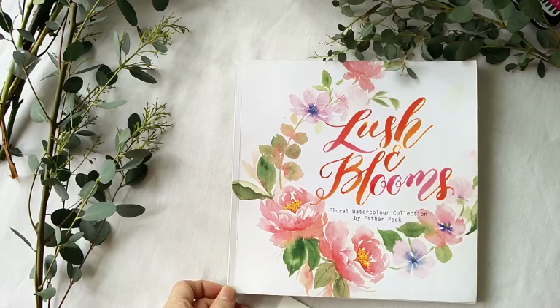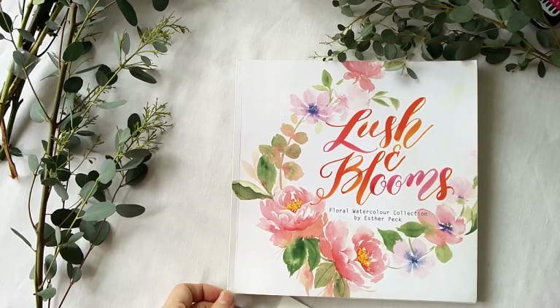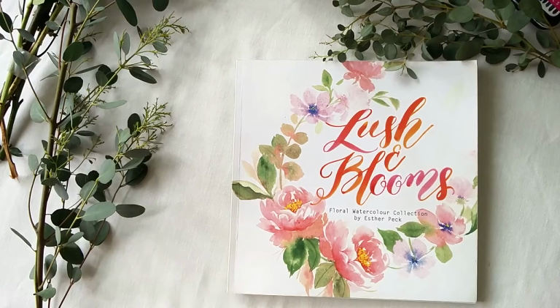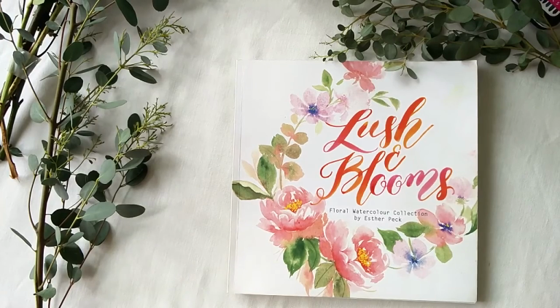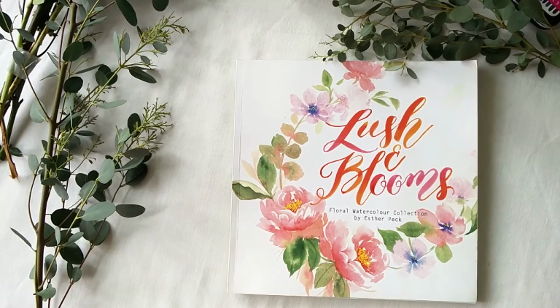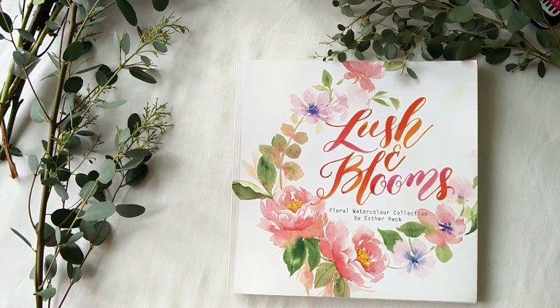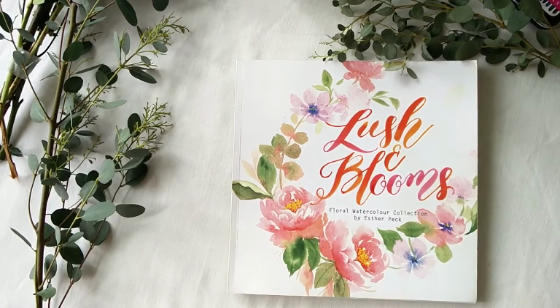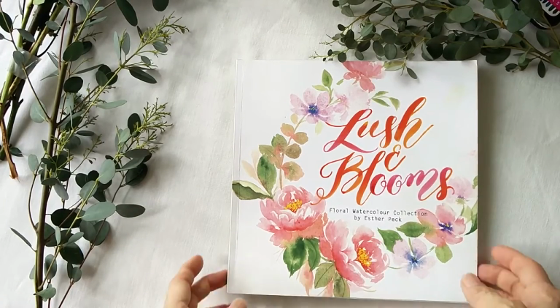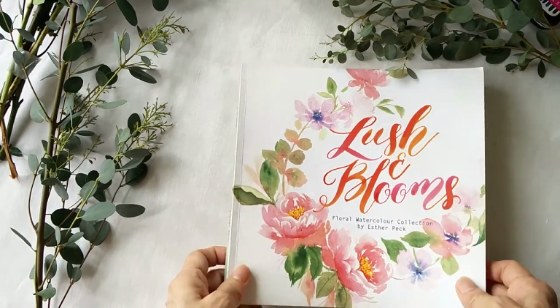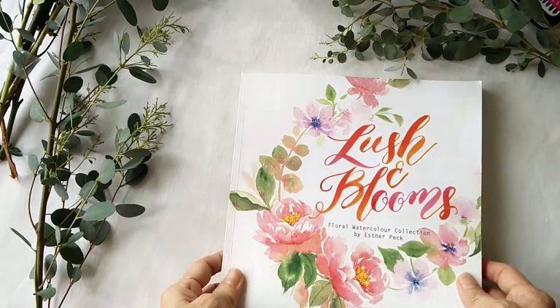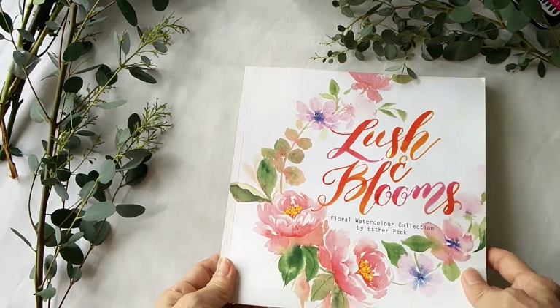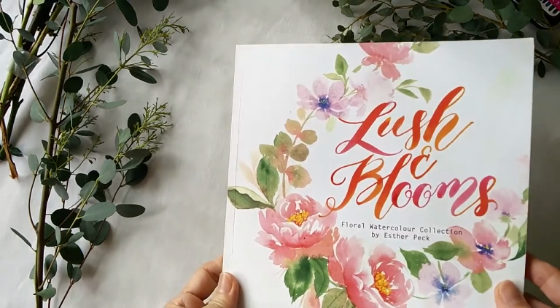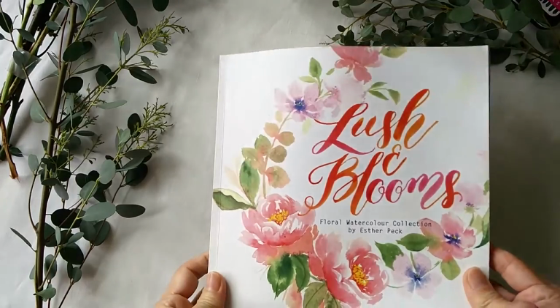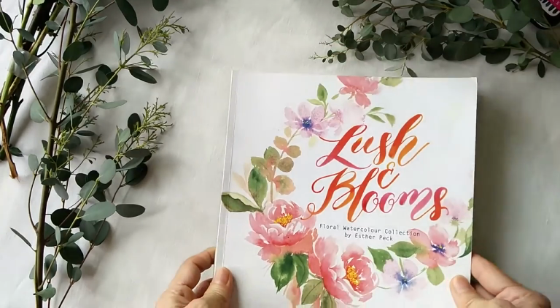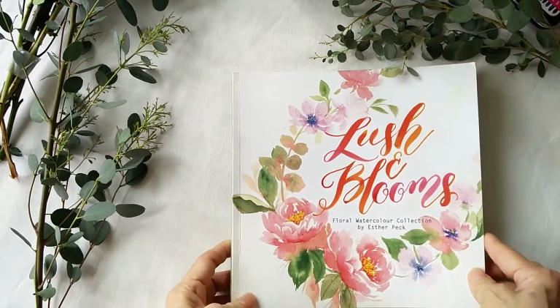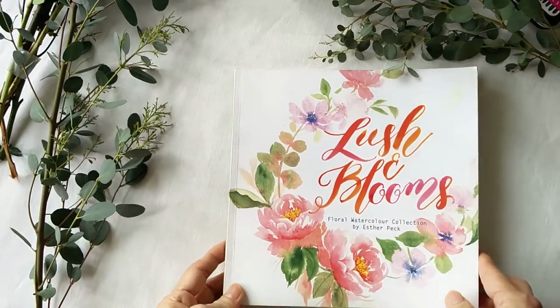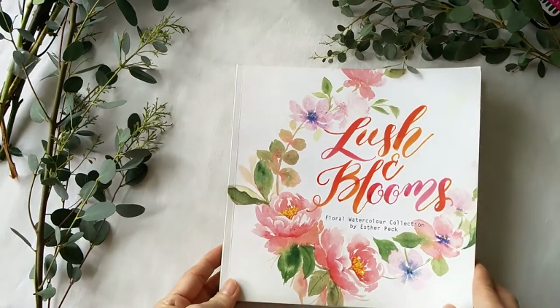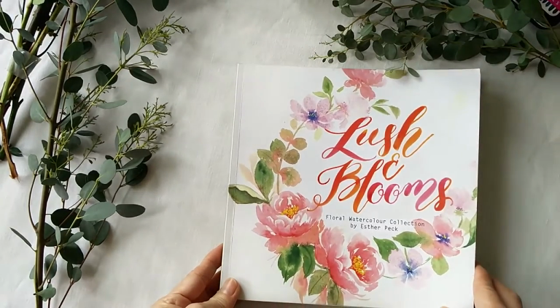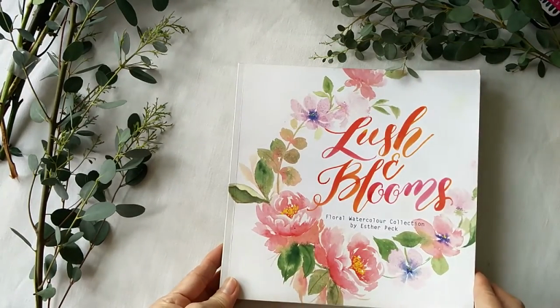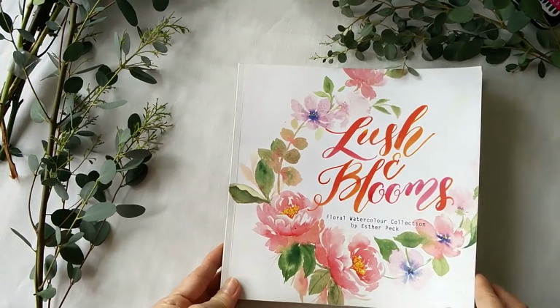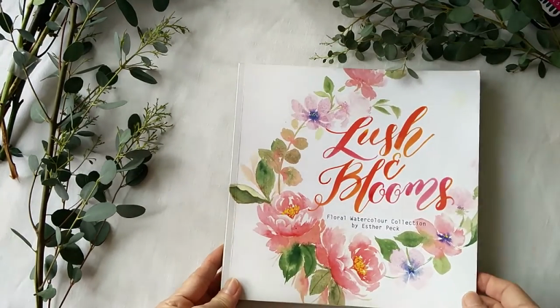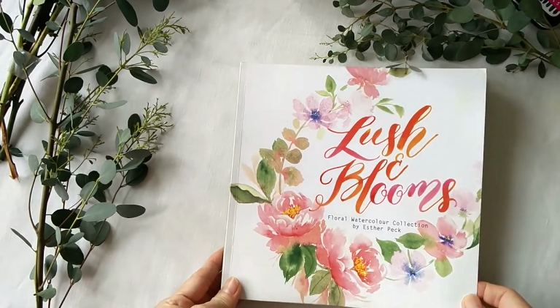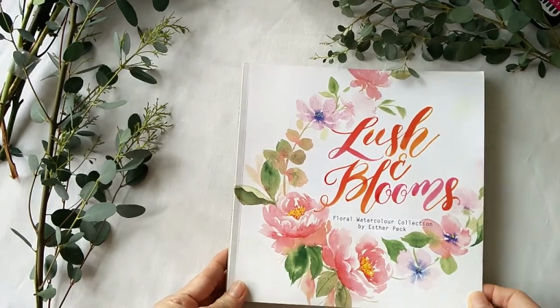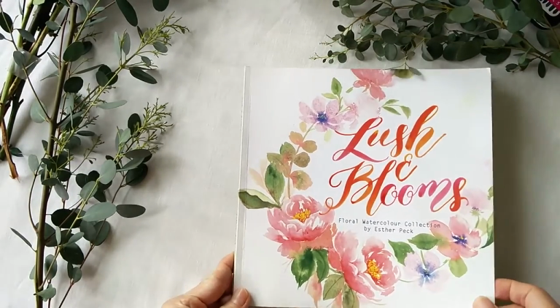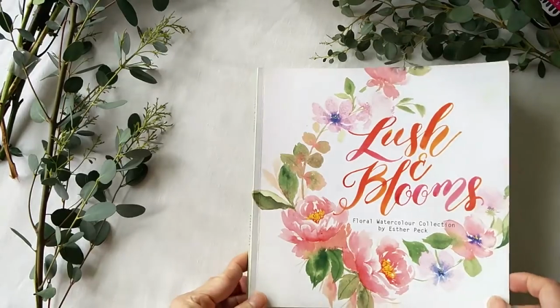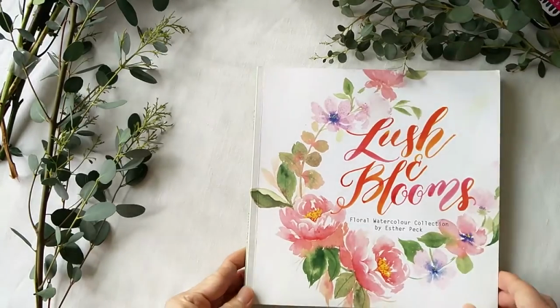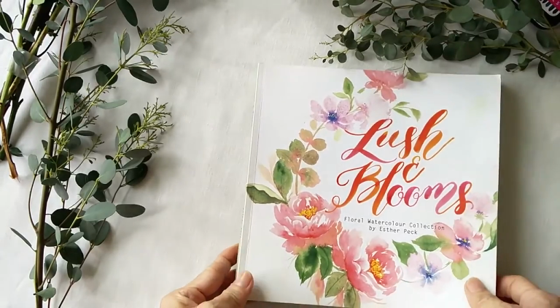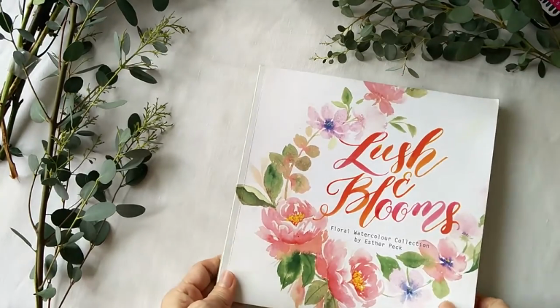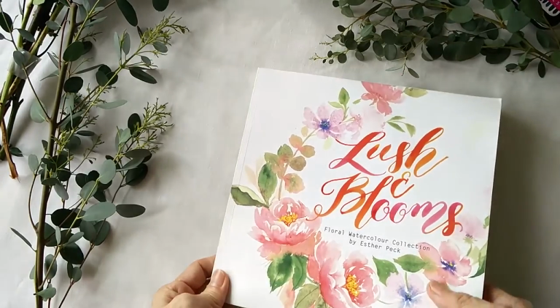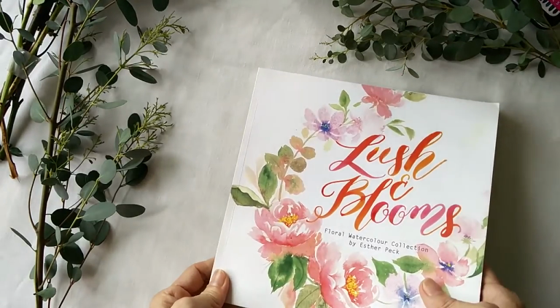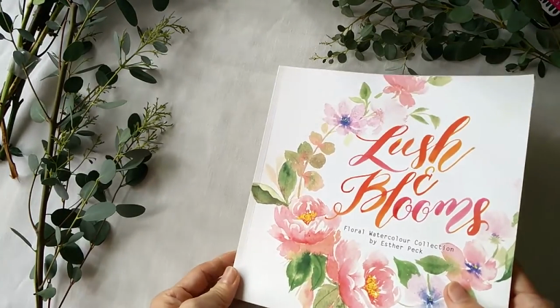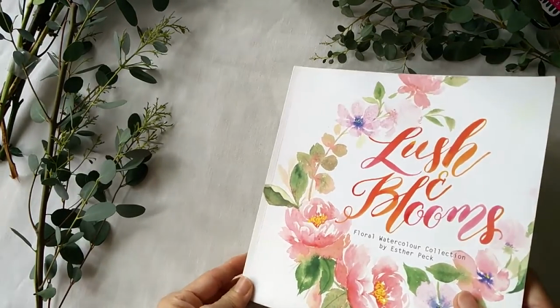Hi, I'm Esther. I have recently come out with this book called Lush and Blooms. It's a collection of my floral watercolor paintings, which I did over the last two years.